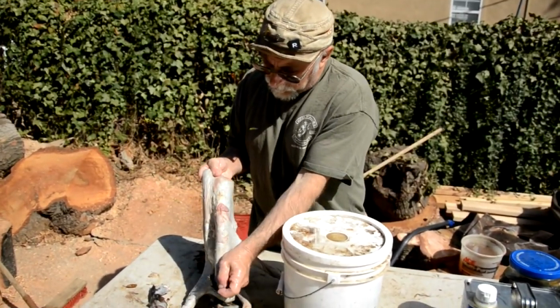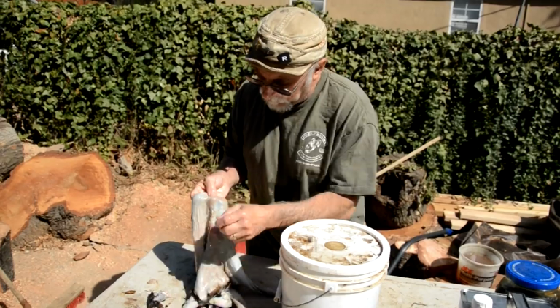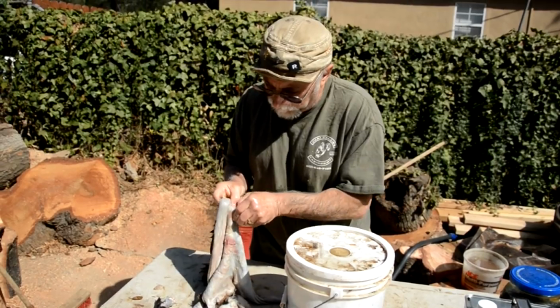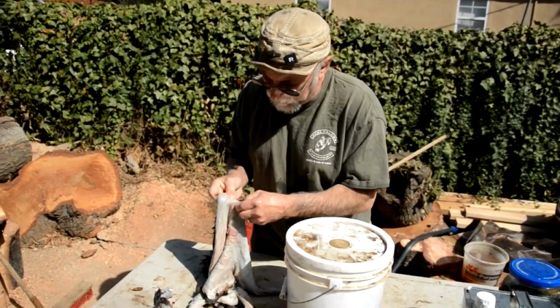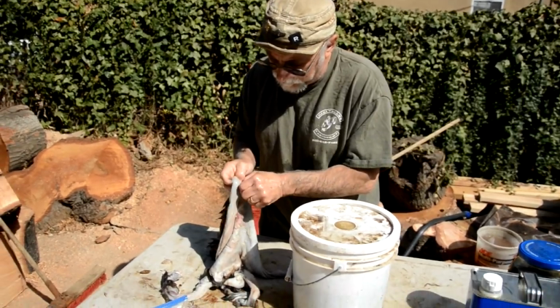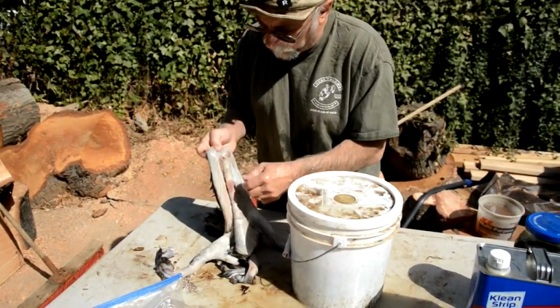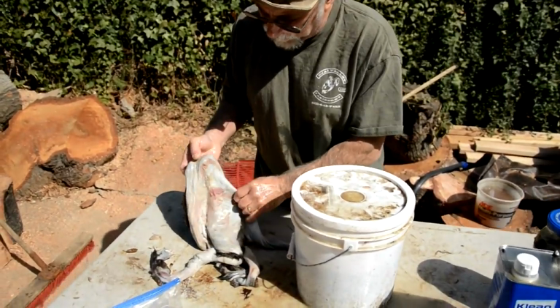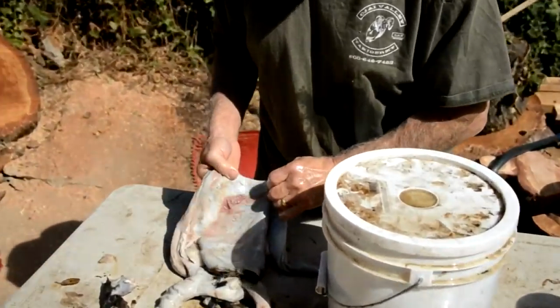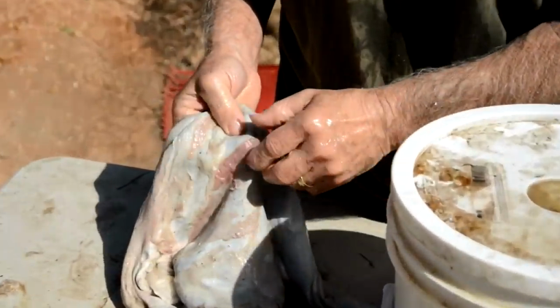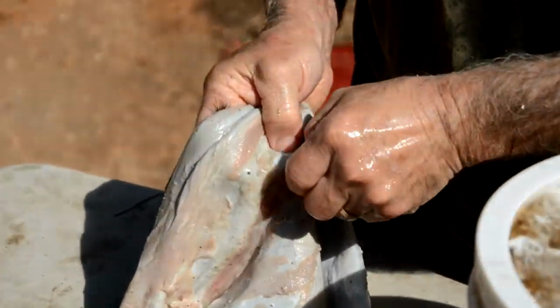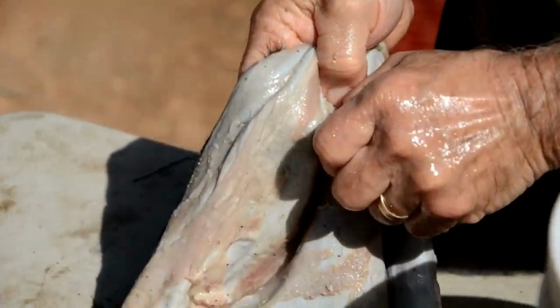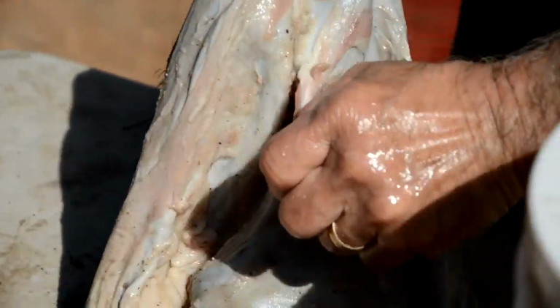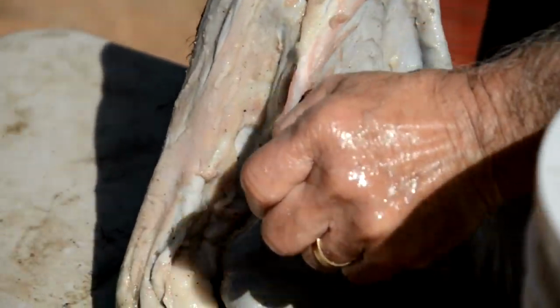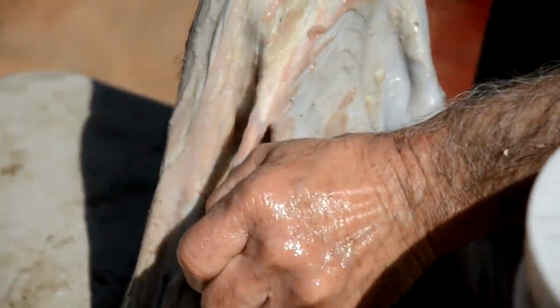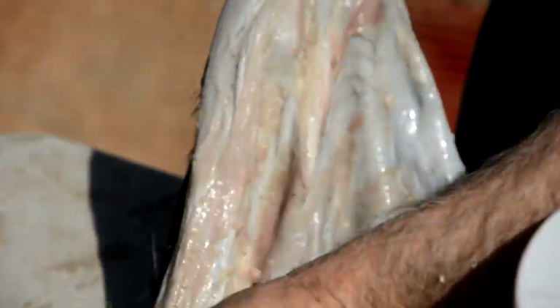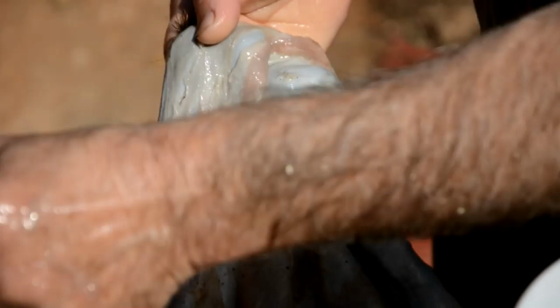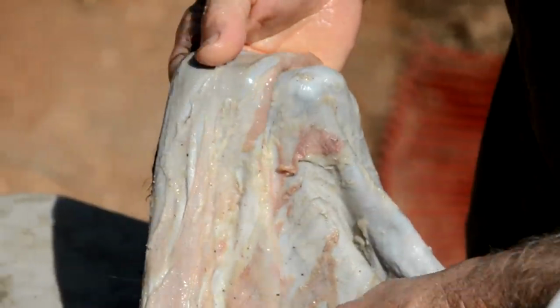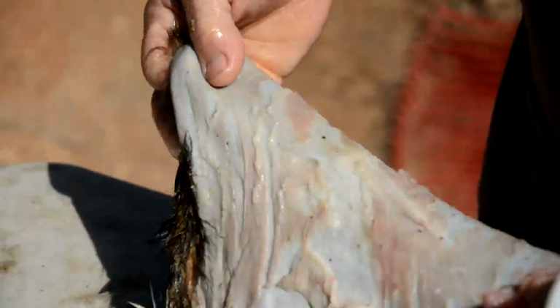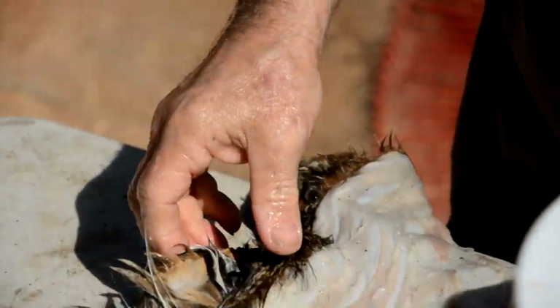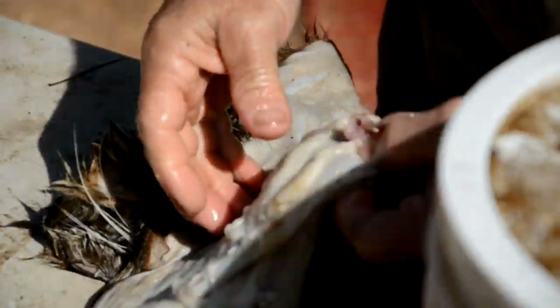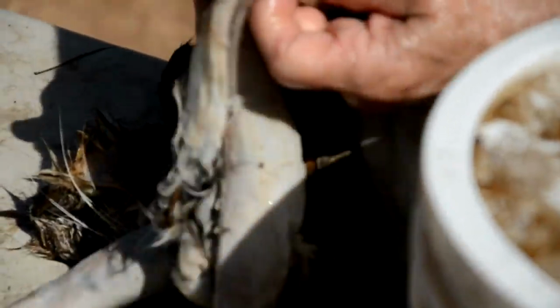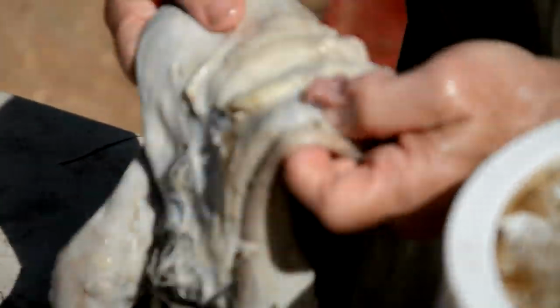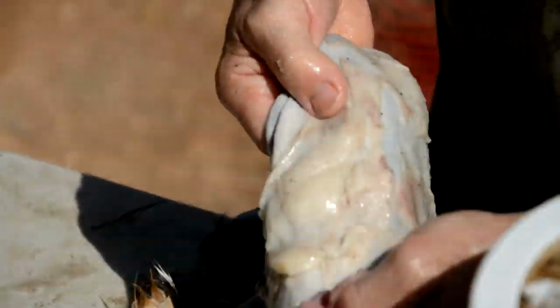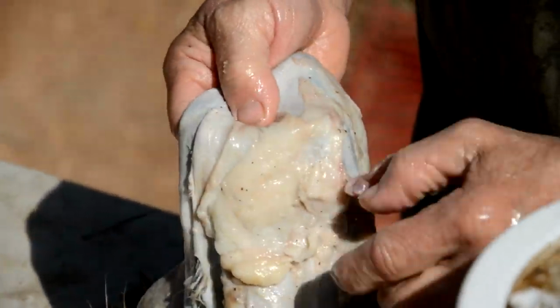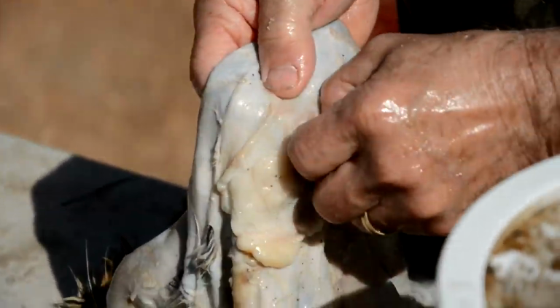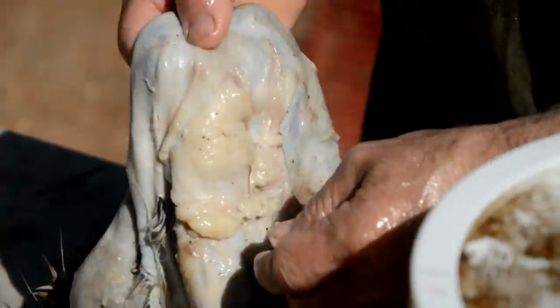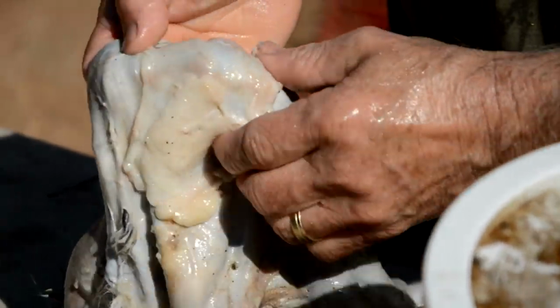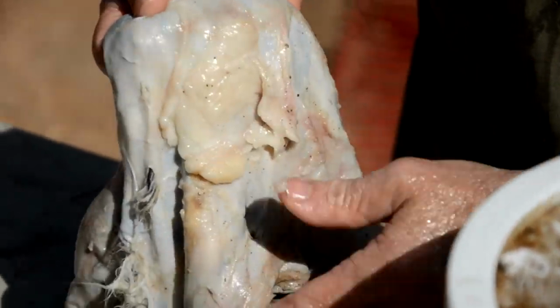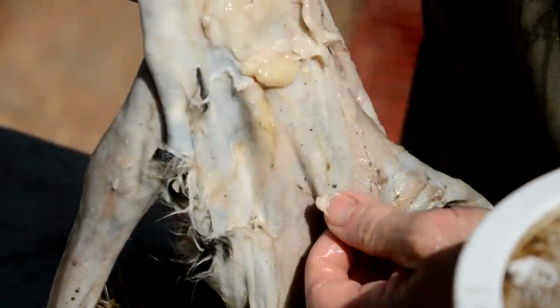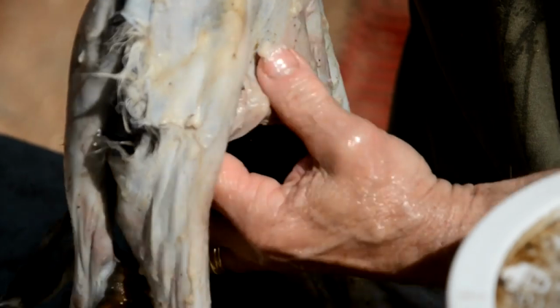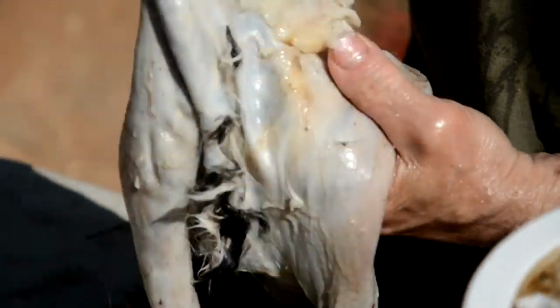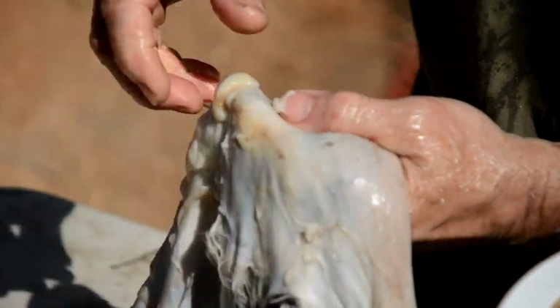But you start getting a little too thick — see the color of the meat before it went in and you saw the color of the meat. And then if it's got a lot of fat on it like this, you're really going to want to do something about that.